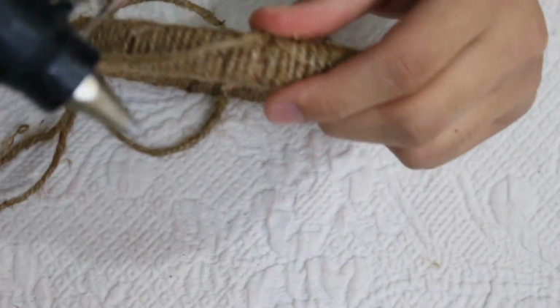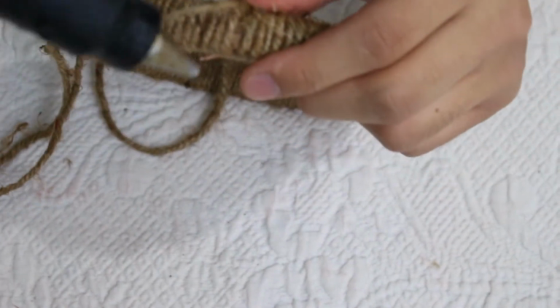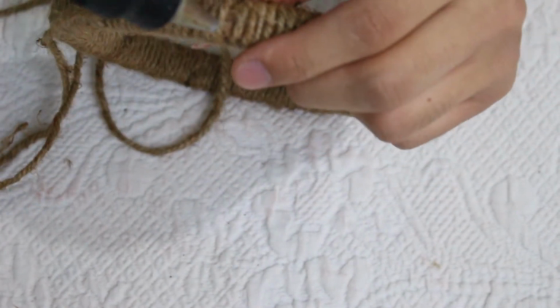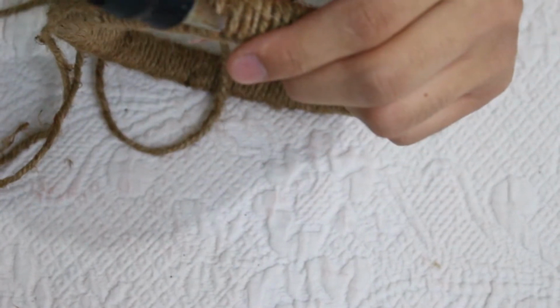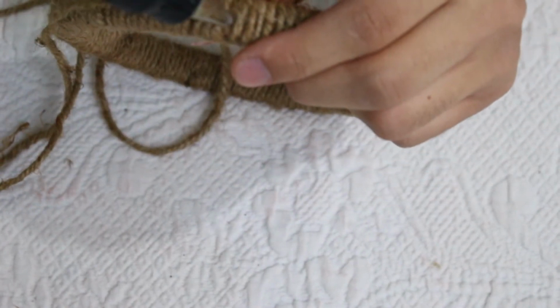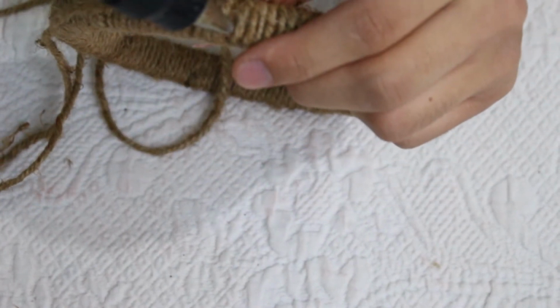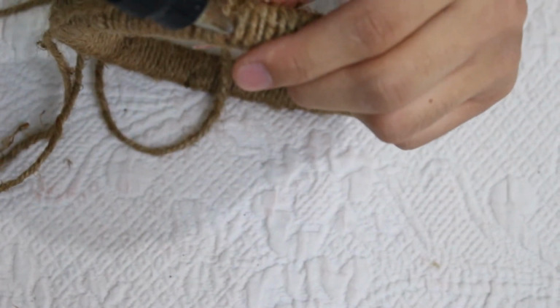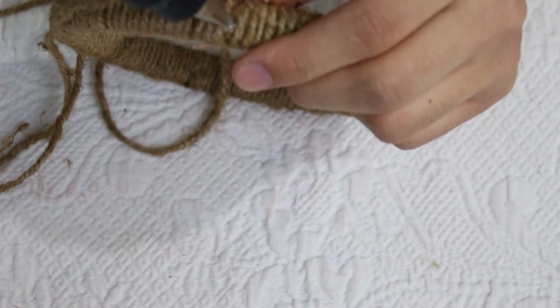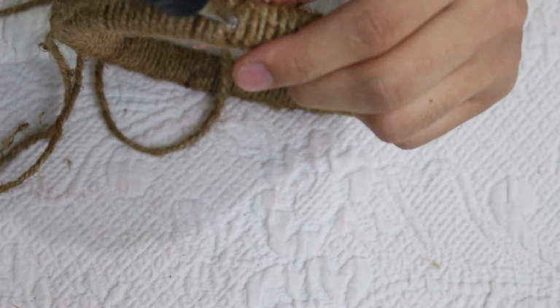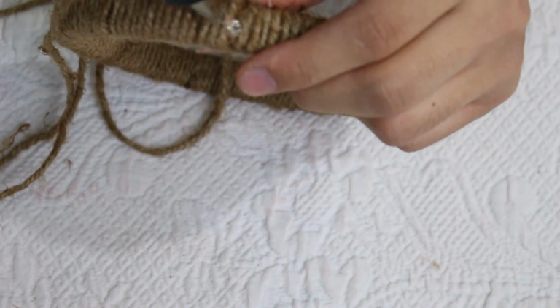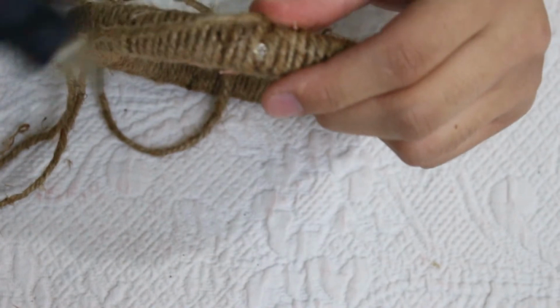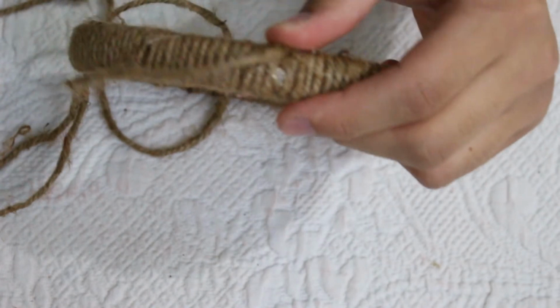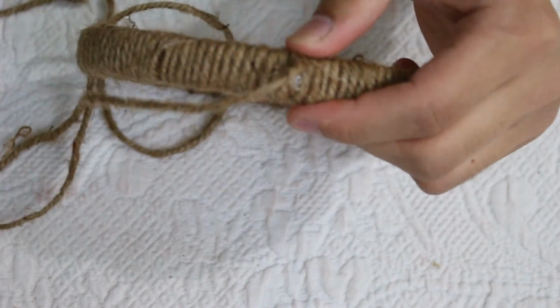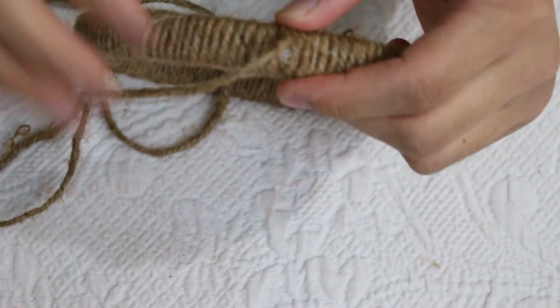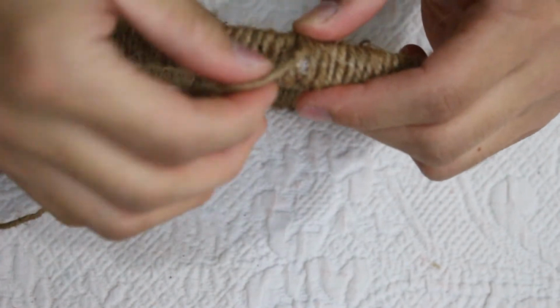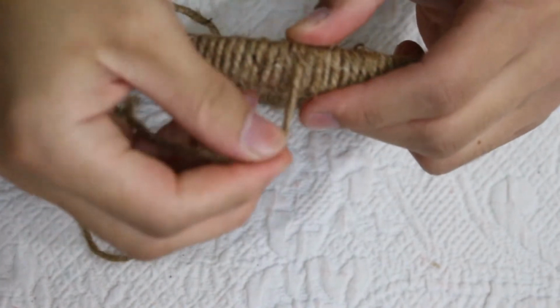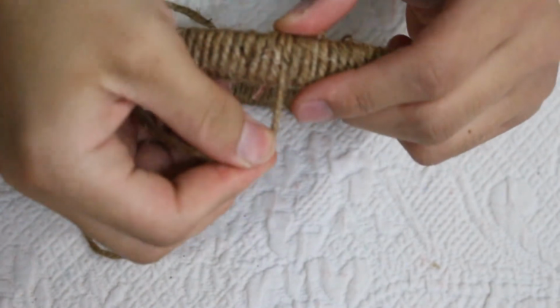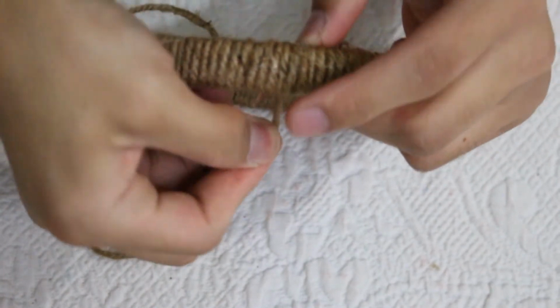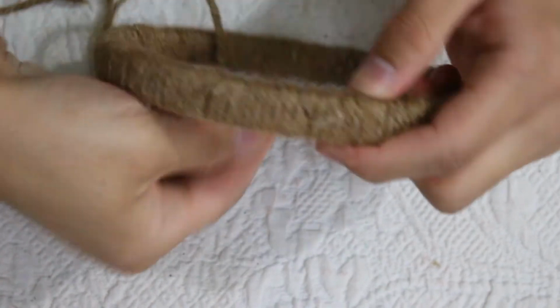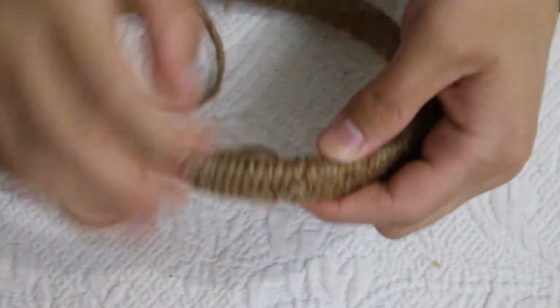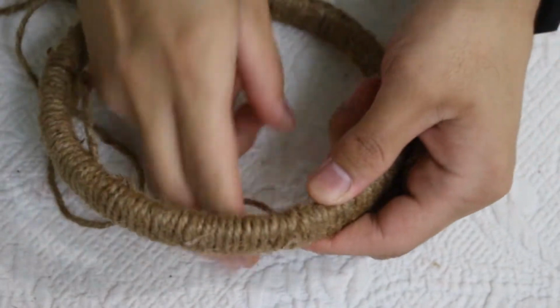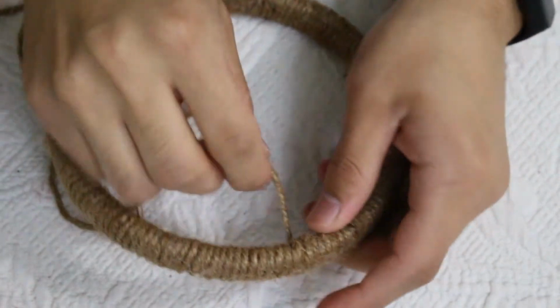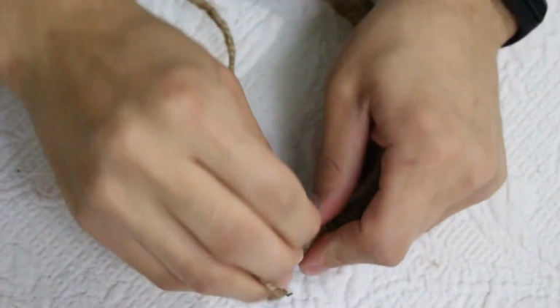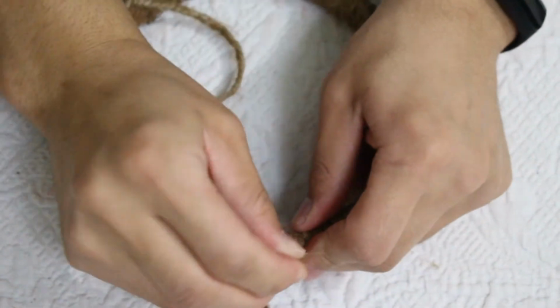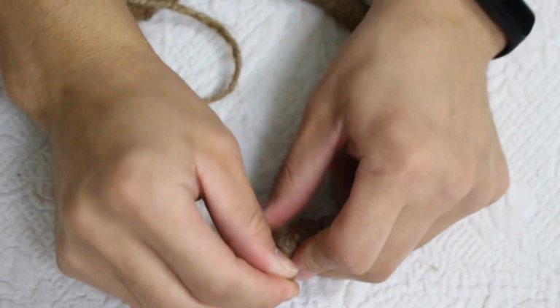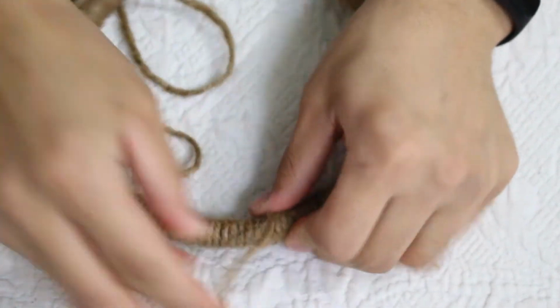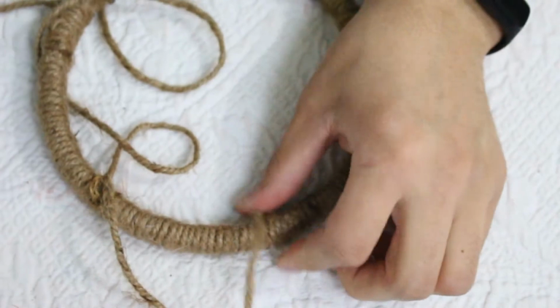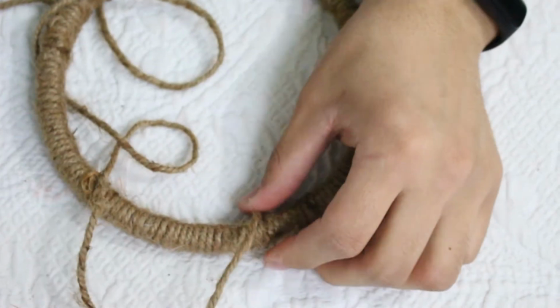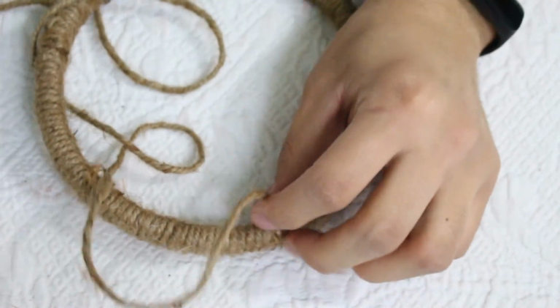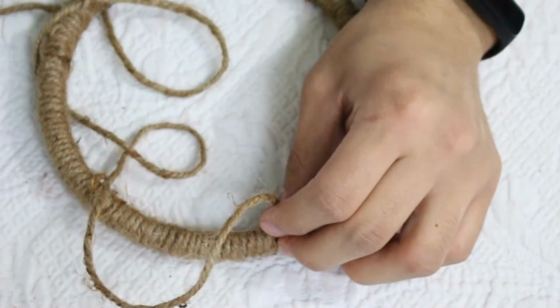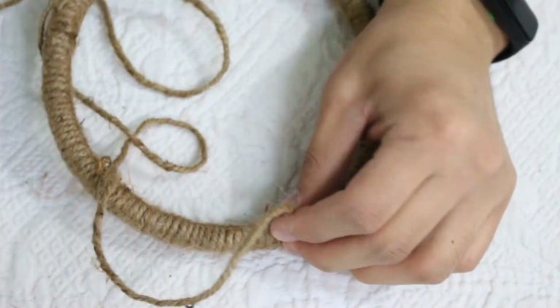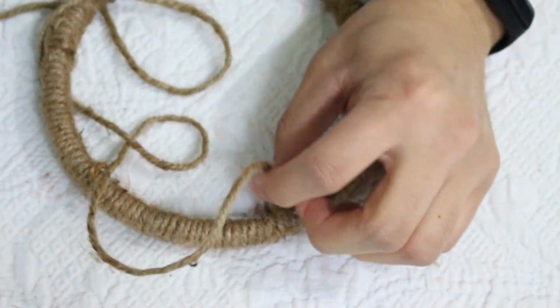Now put a little bit of hot glue gun and we are just going to close the twine, then cut it with scissors.